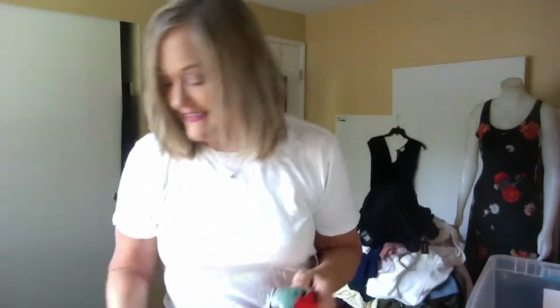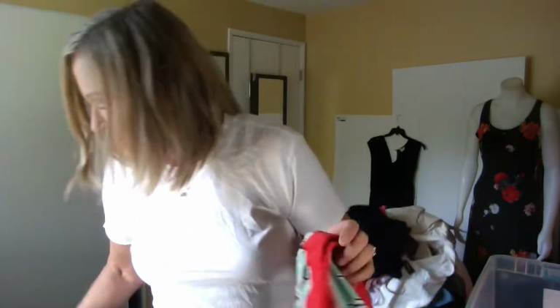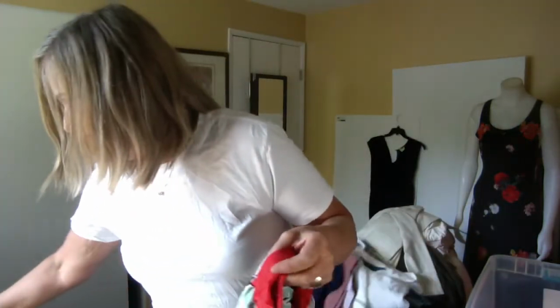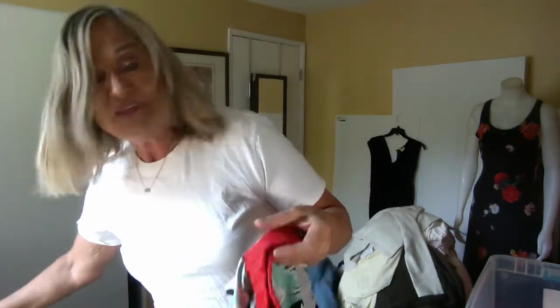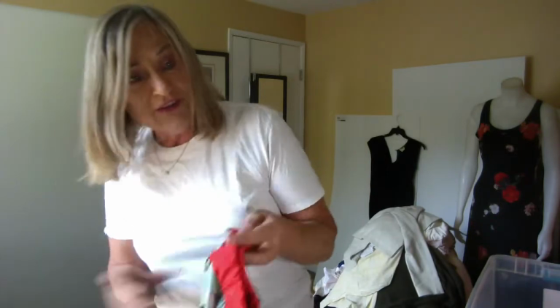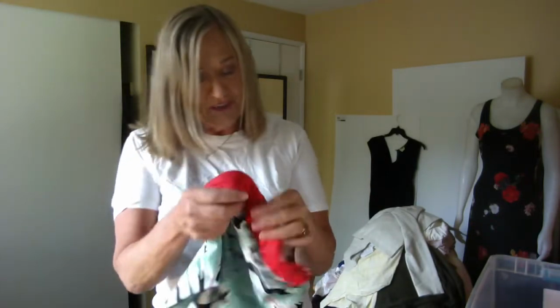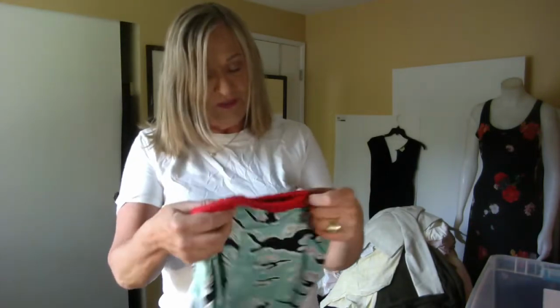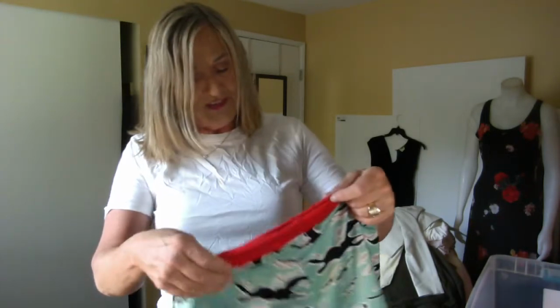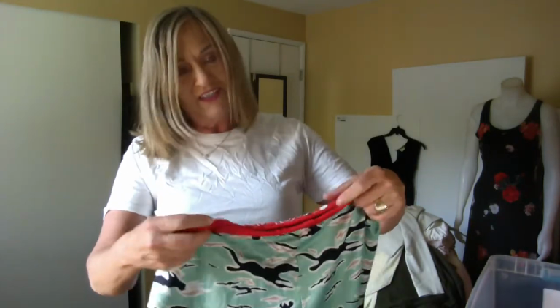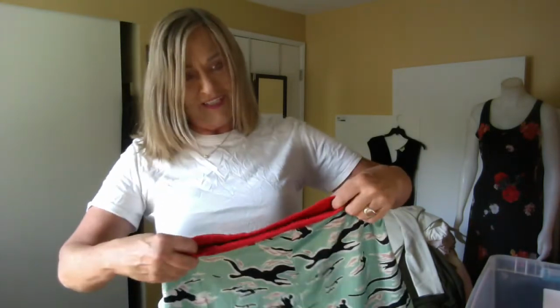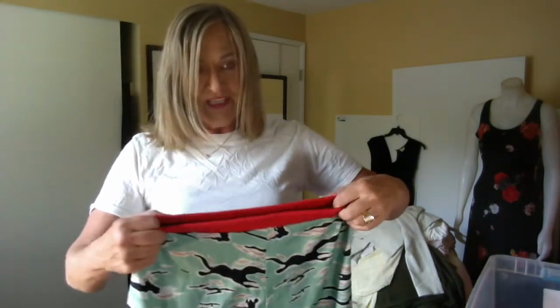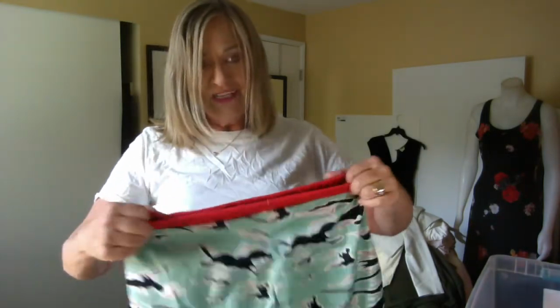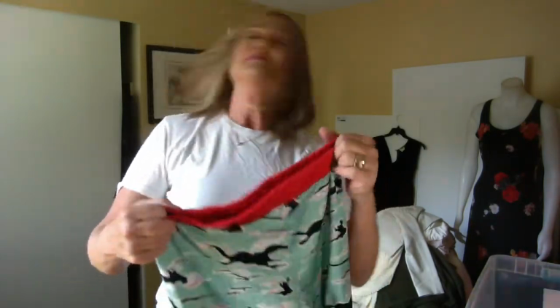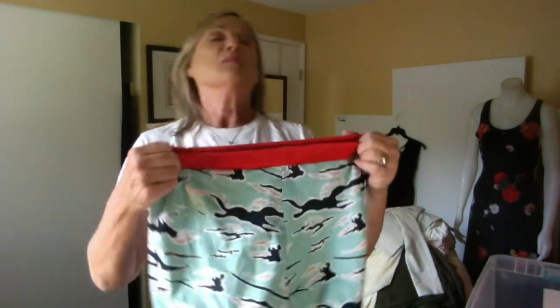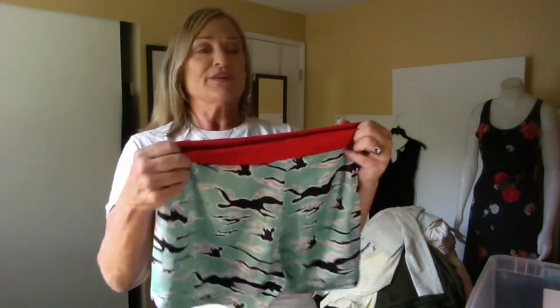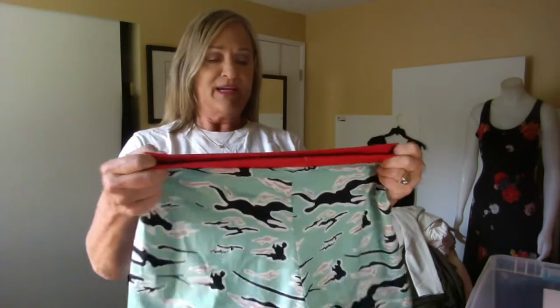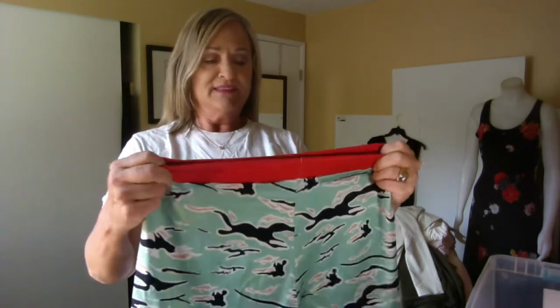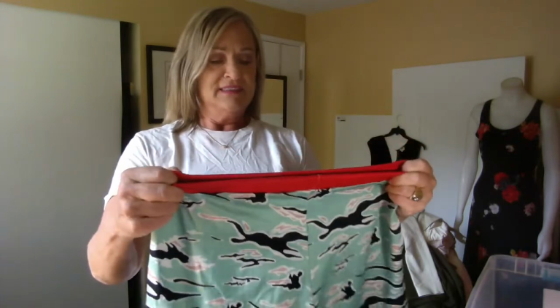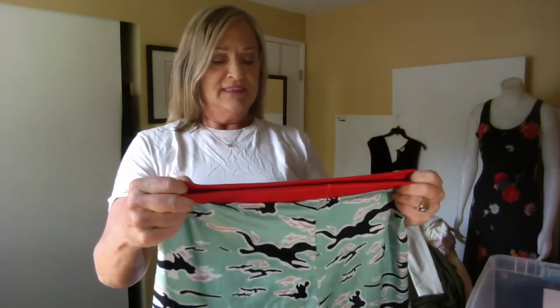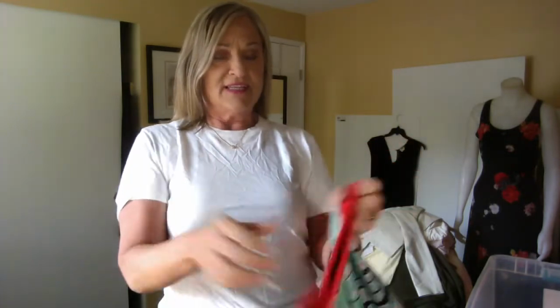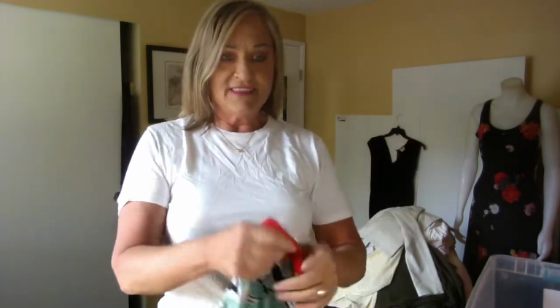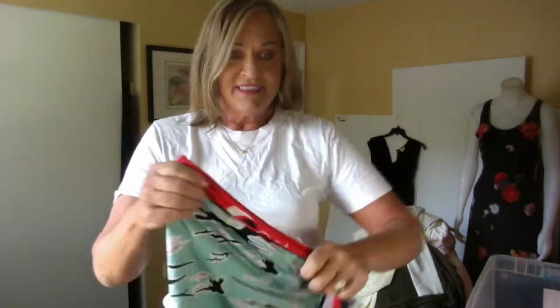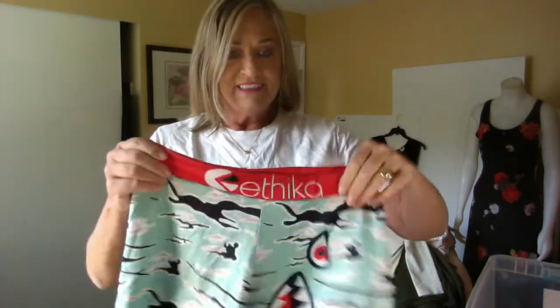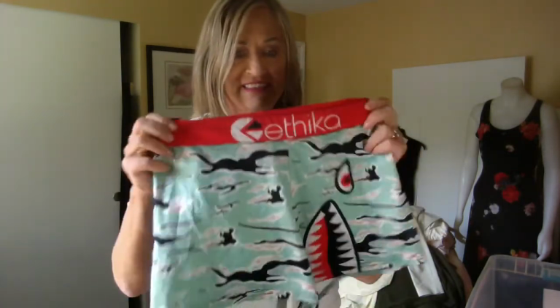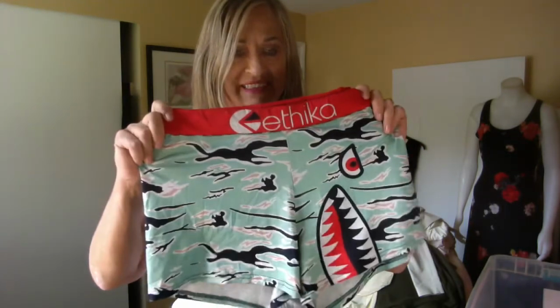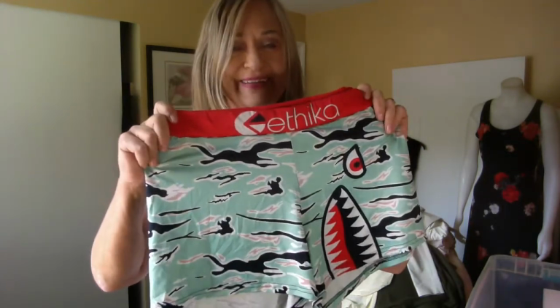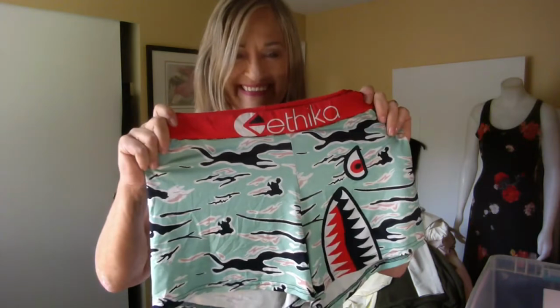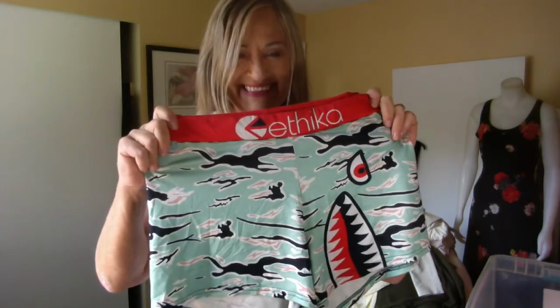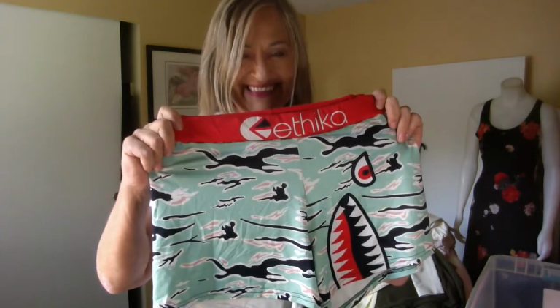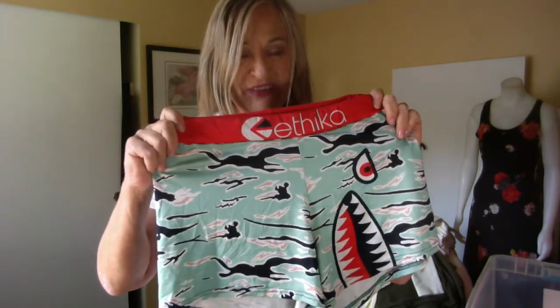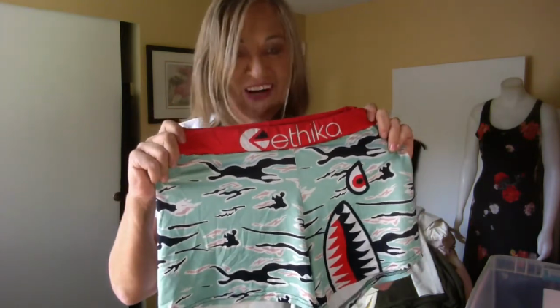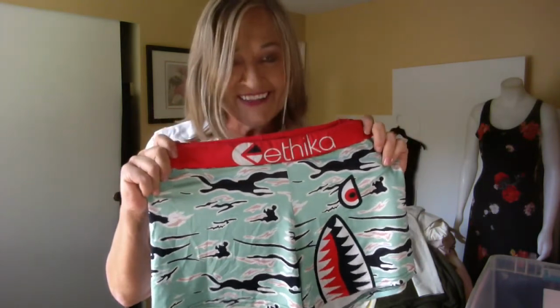These are a brand I haven't heard of before but I think they're a kind of activewear border brand called Ethica. You can see why I liked them.